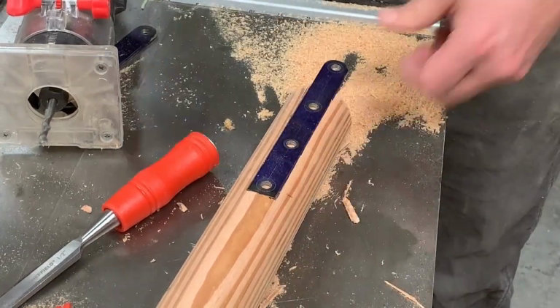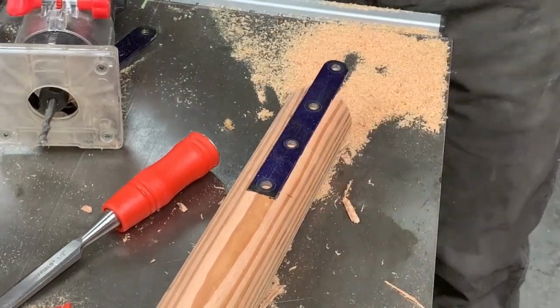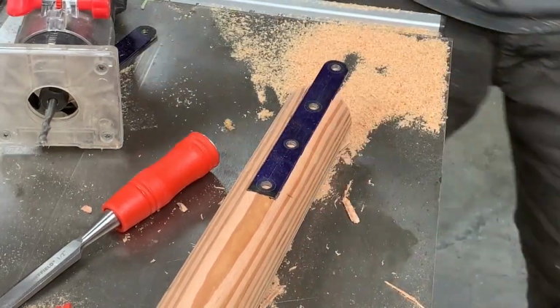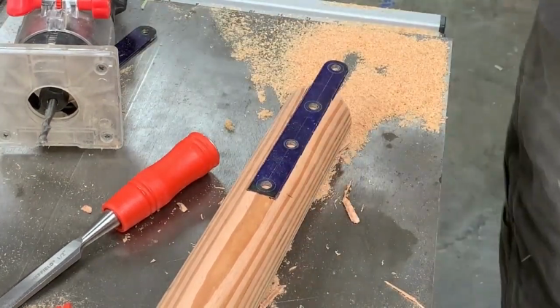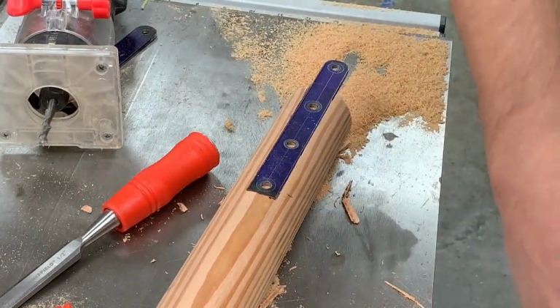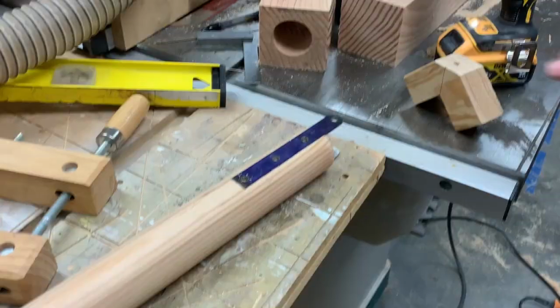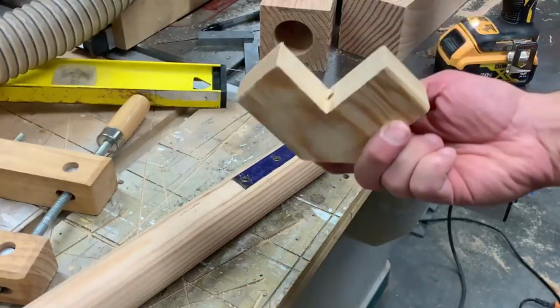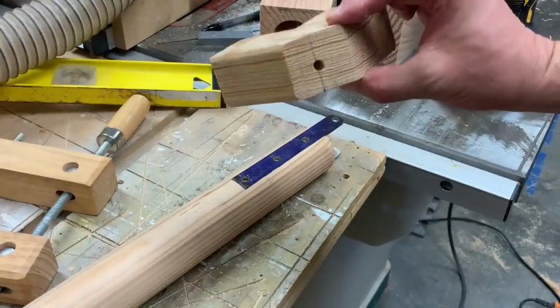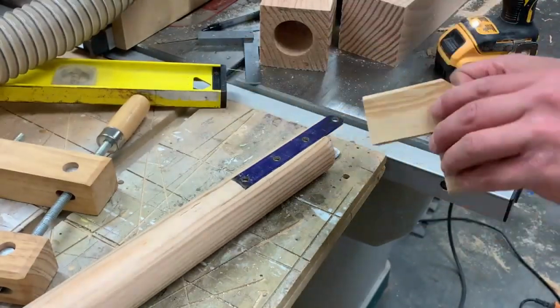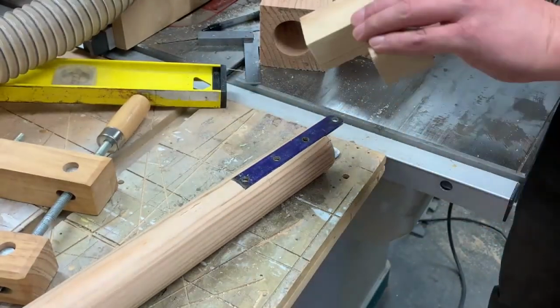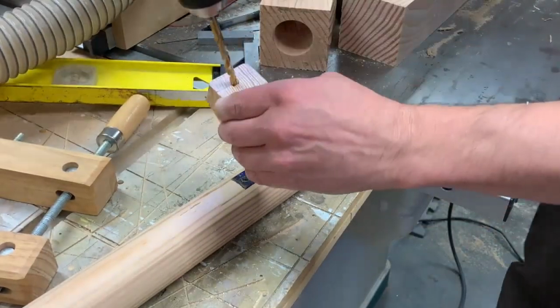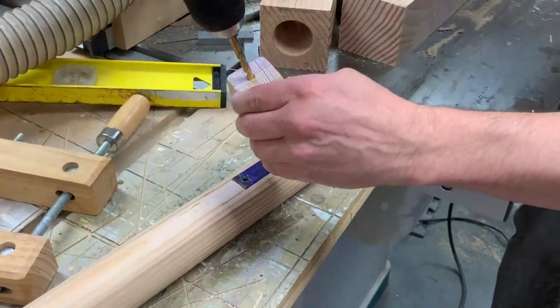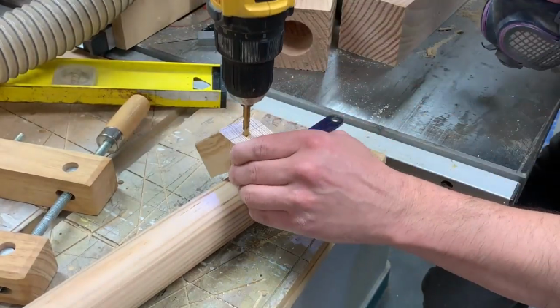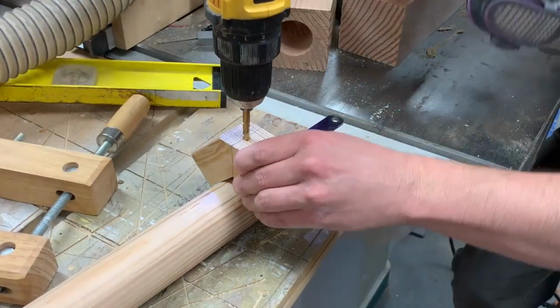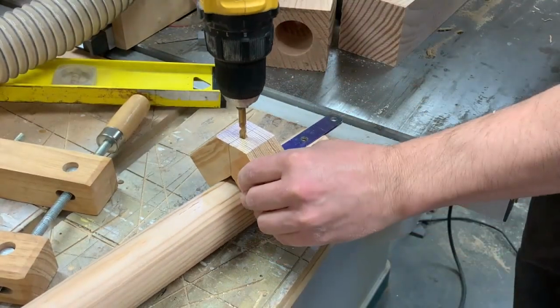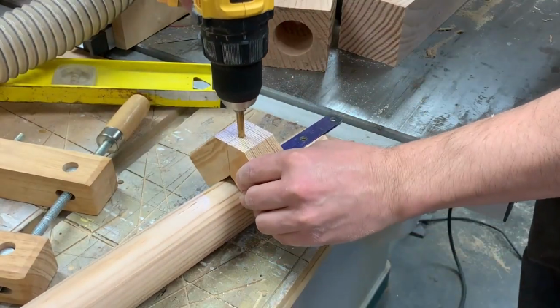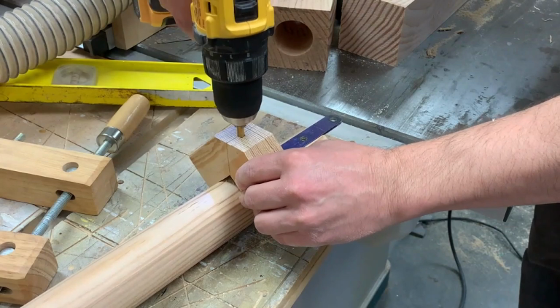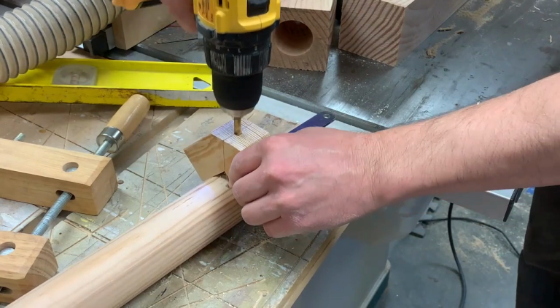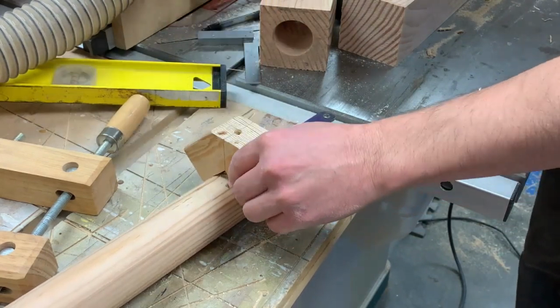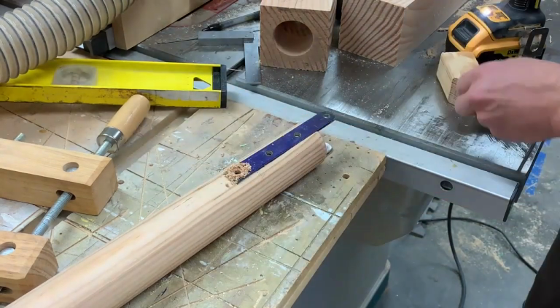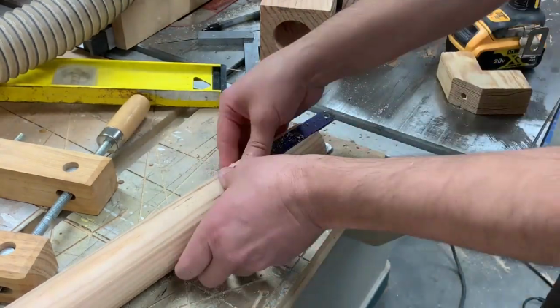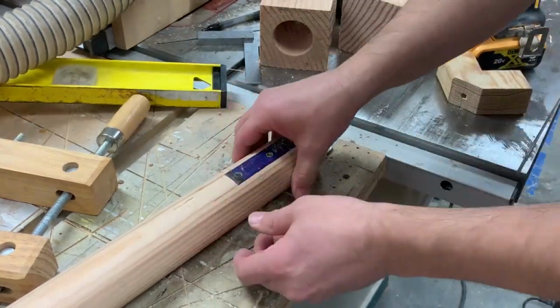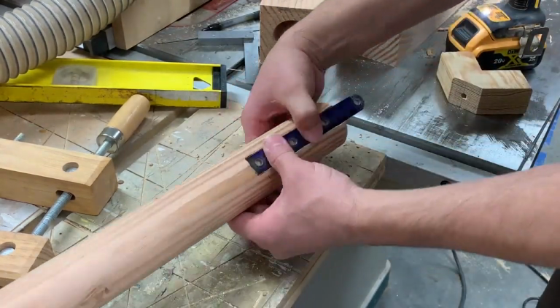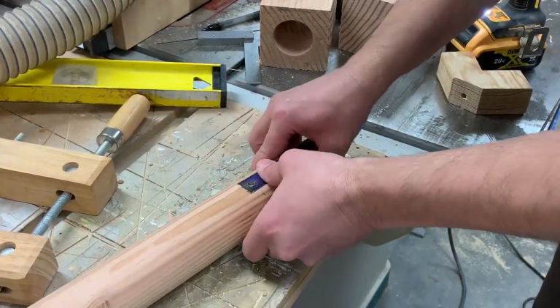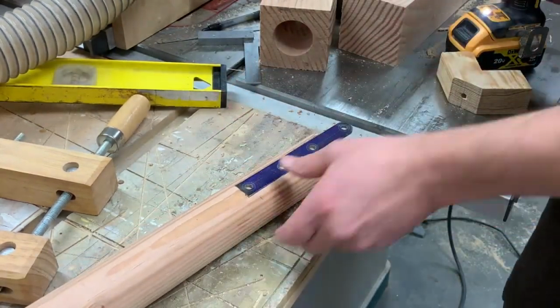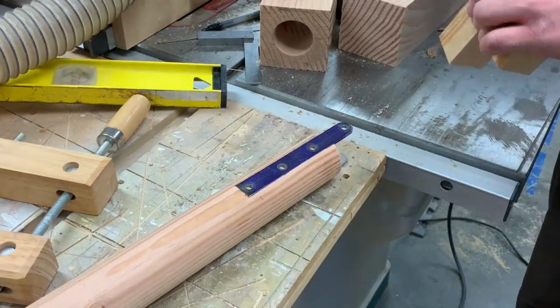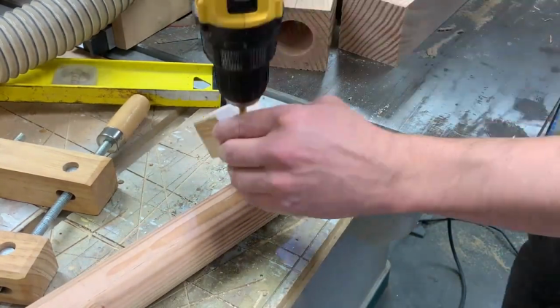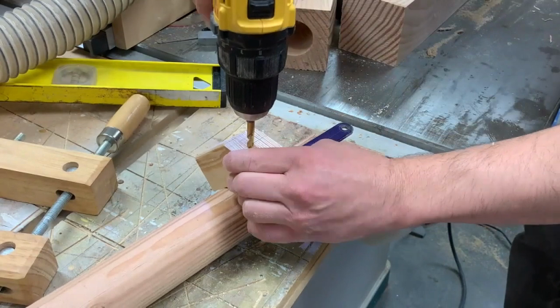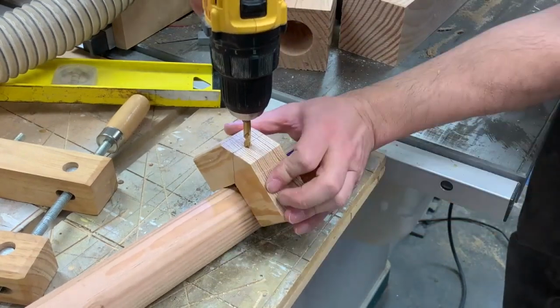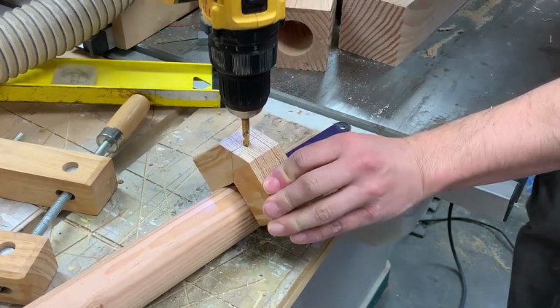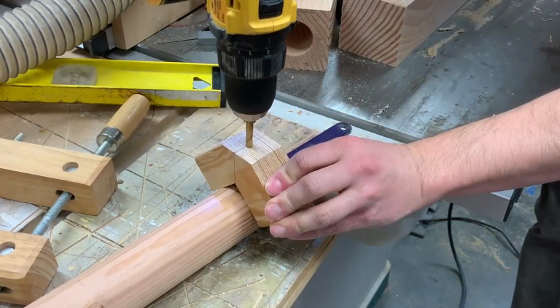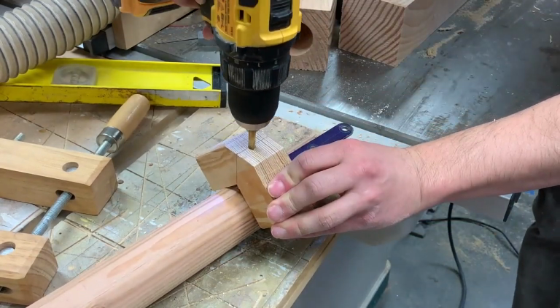After I did that on both sides, I need to get holes drilled through to connect them to each other. So I made this quick little jig that will allow me to drill through at a right angle. I can drill through about halfway from each side and then connect the holes.